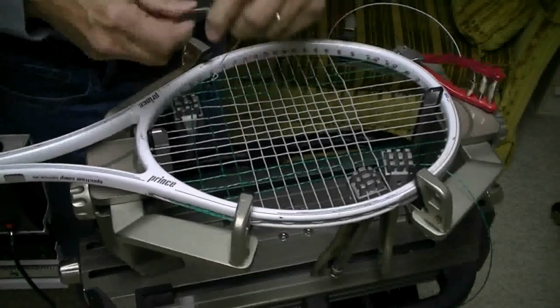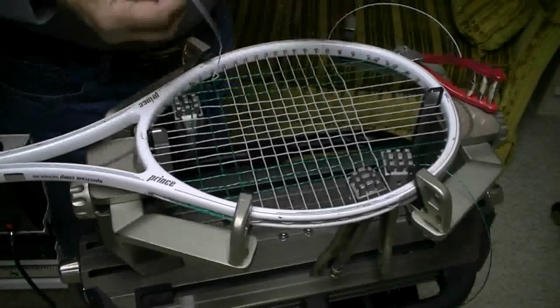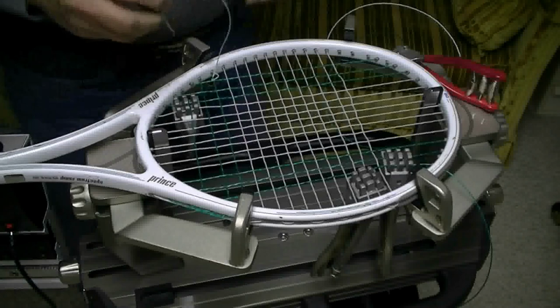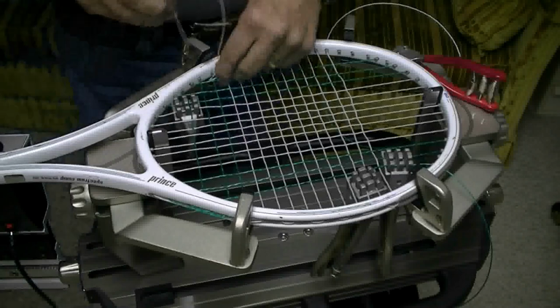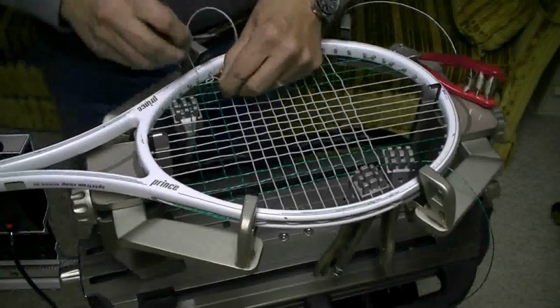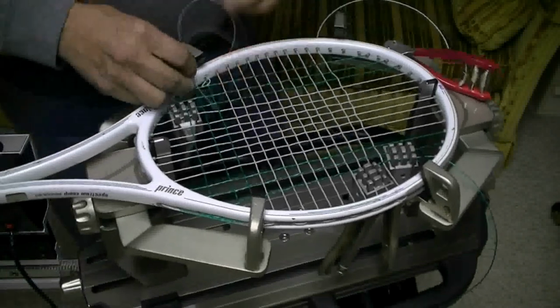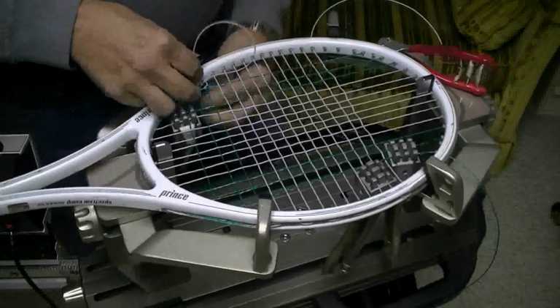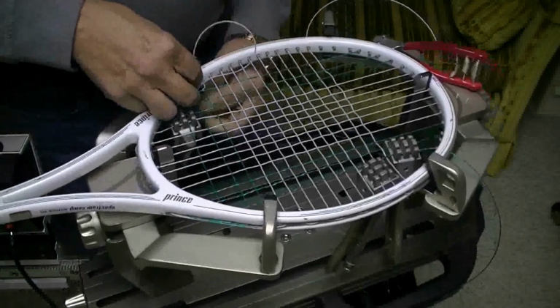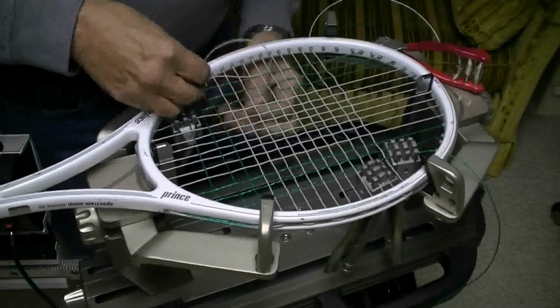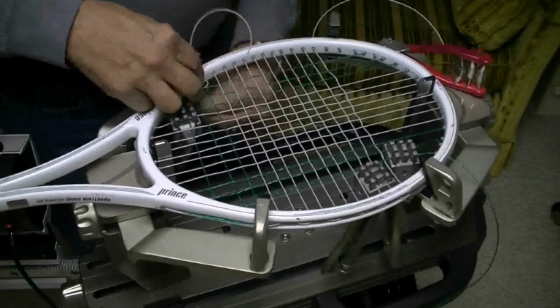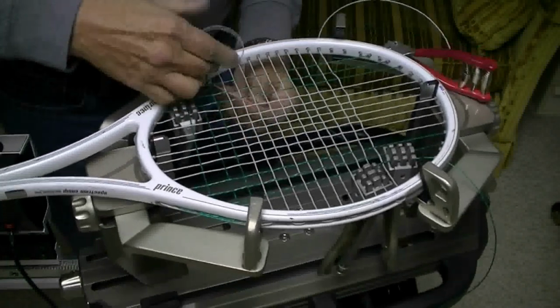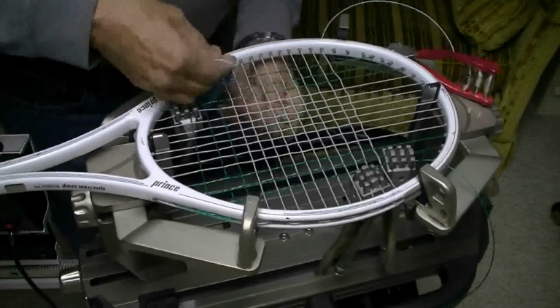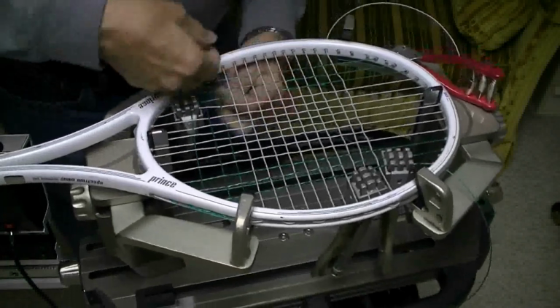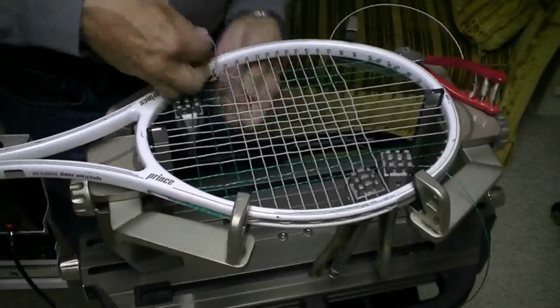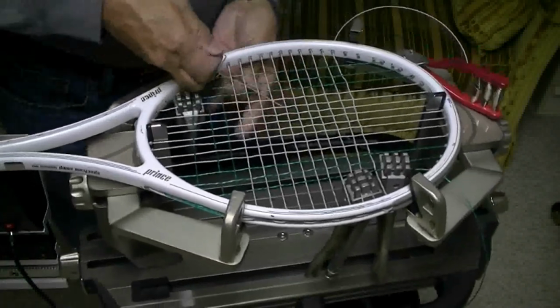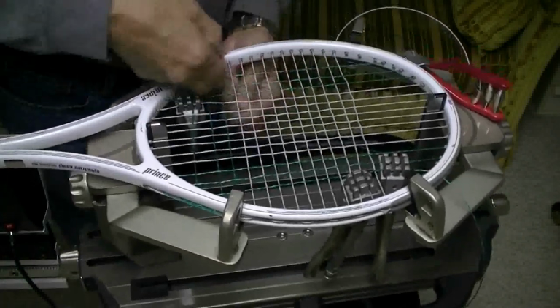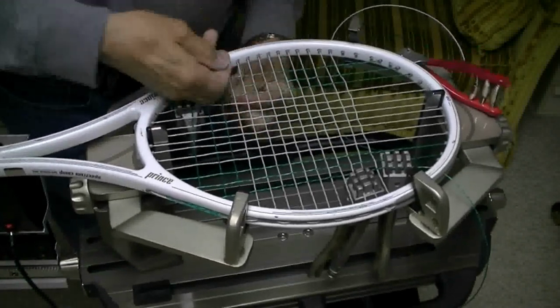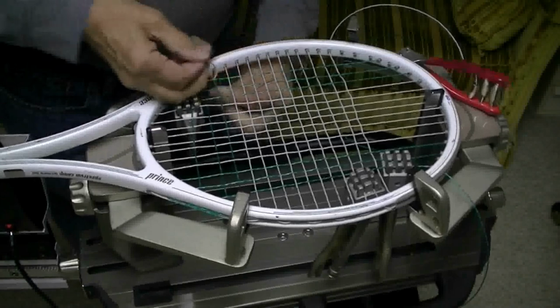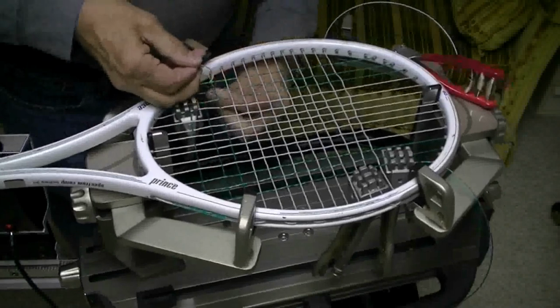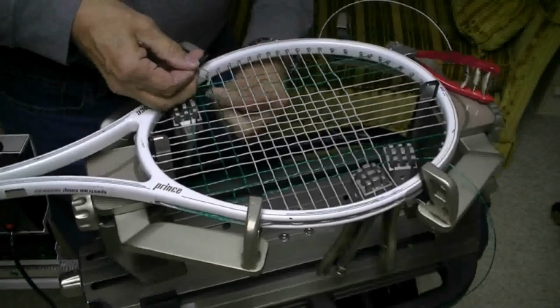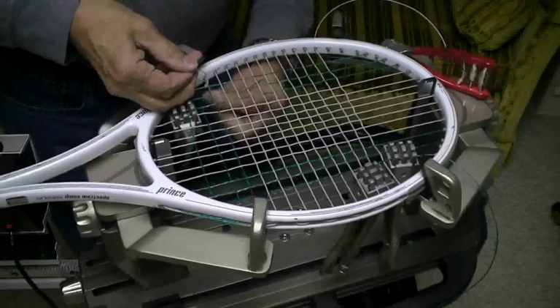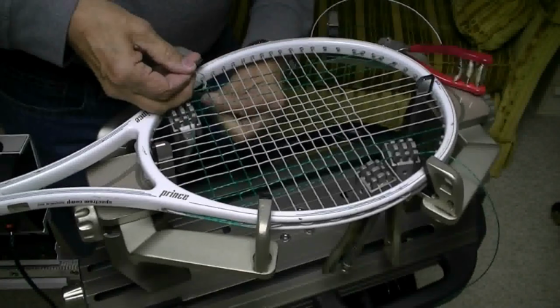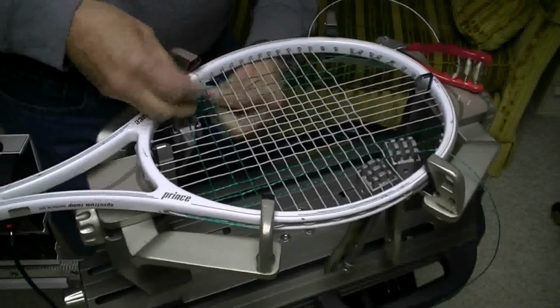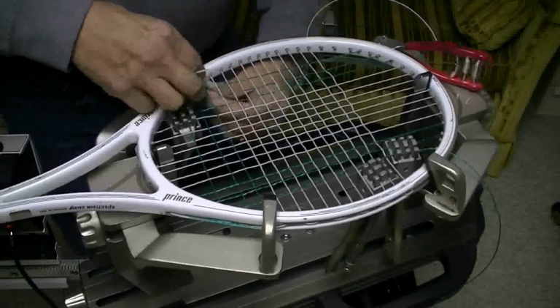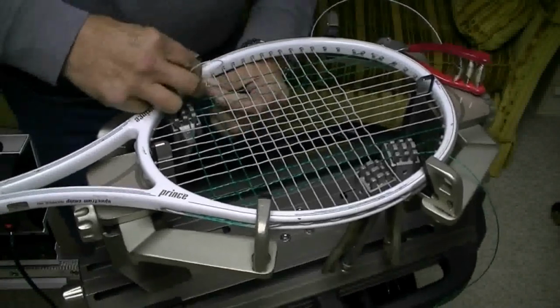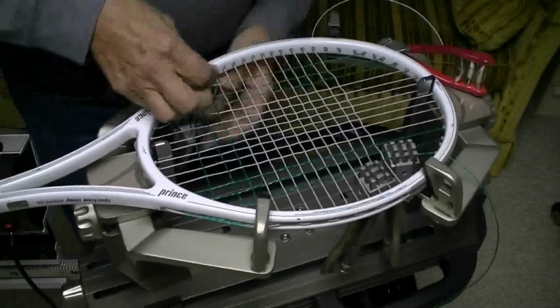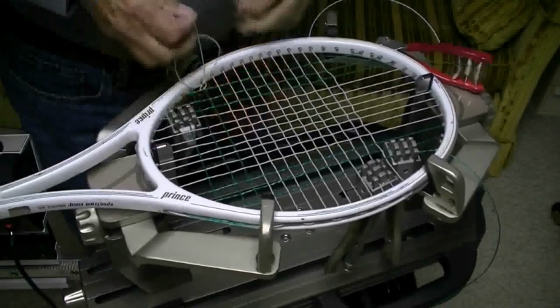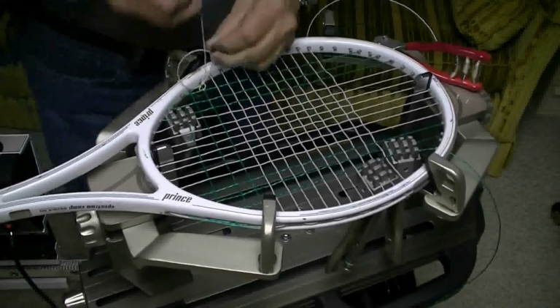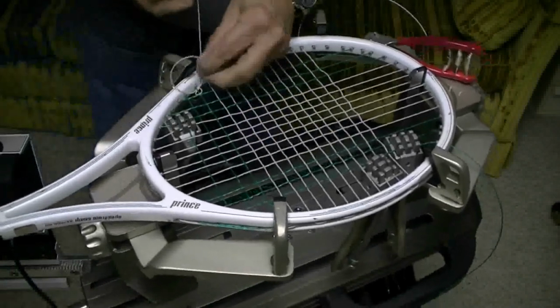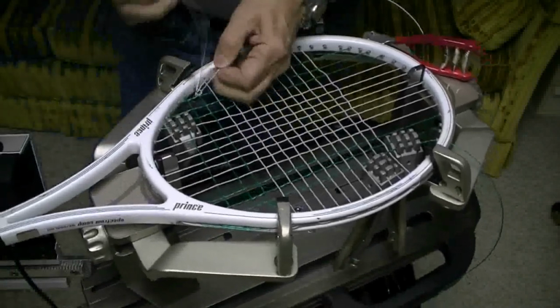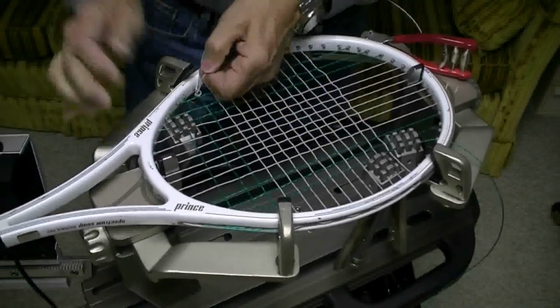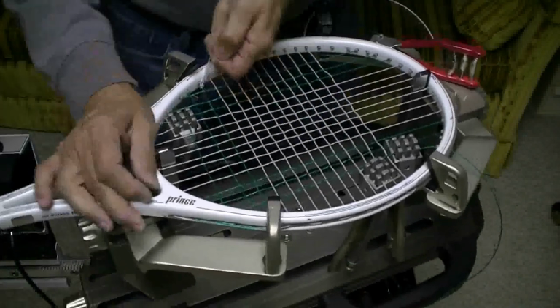The knot that I'm tying here is actually a VS starting knot. Let me show you this knot while I'm at it. I'm going to try to zoom in on this knot.